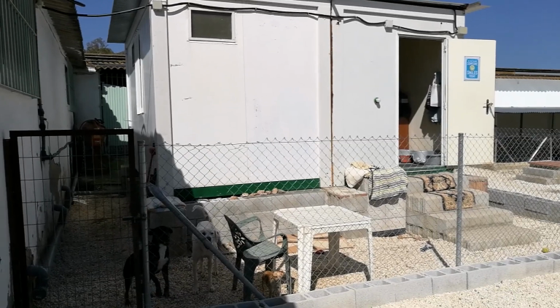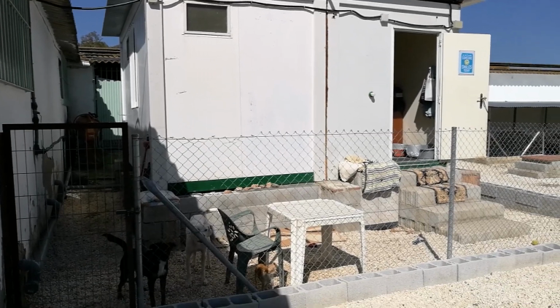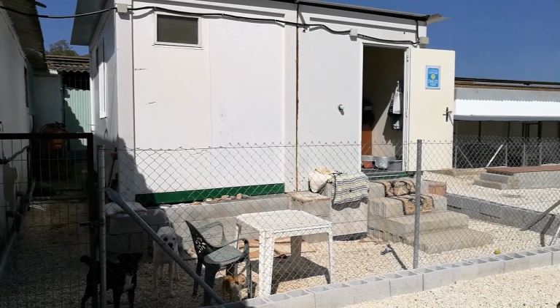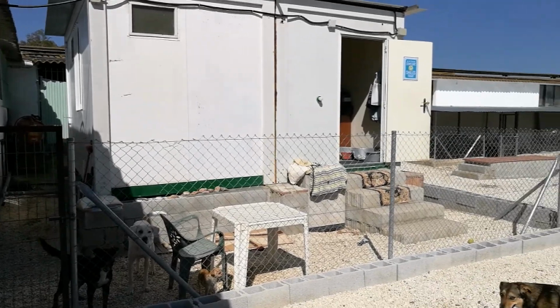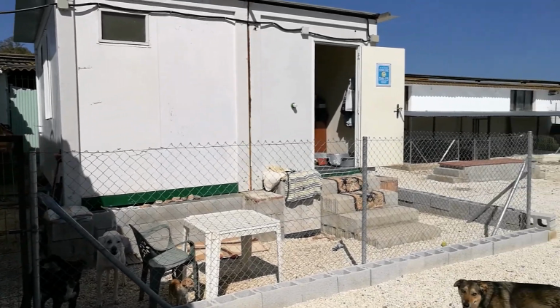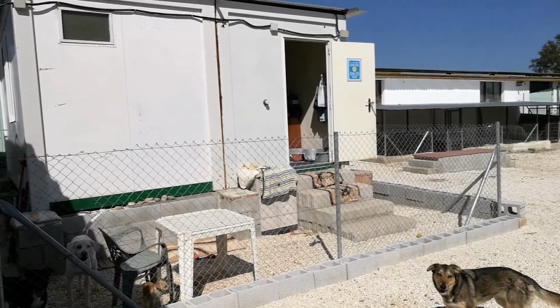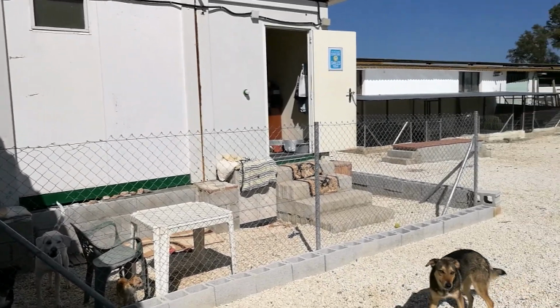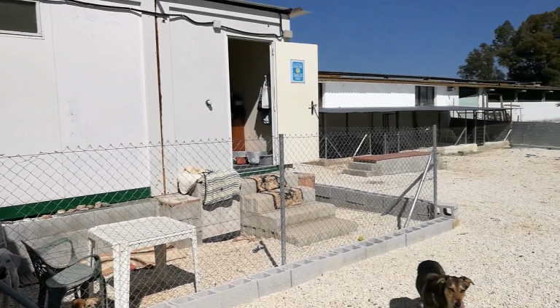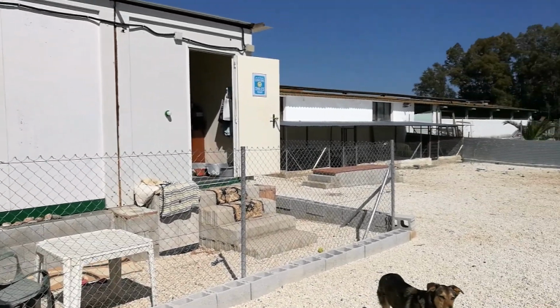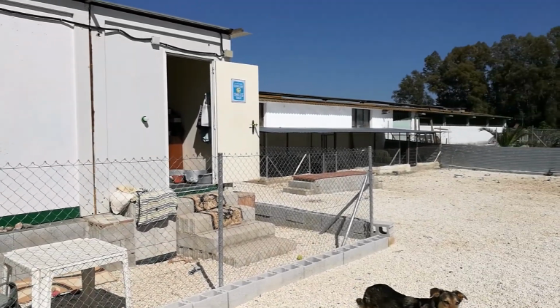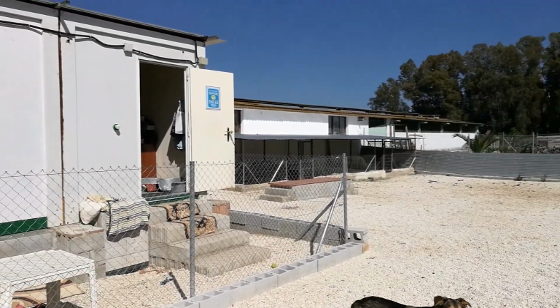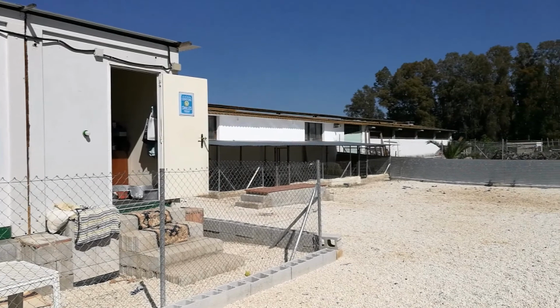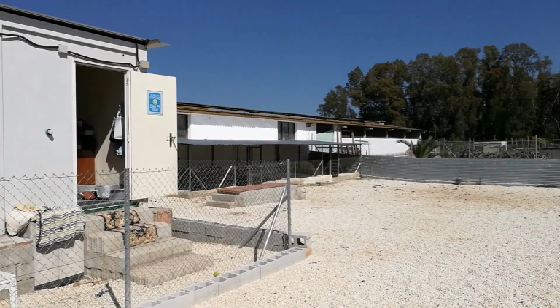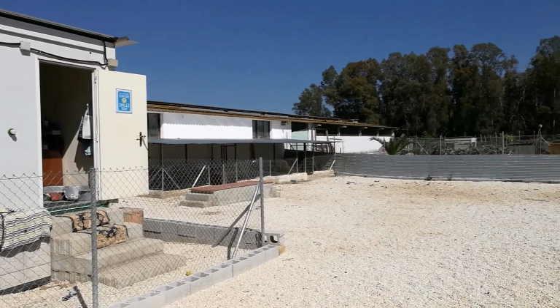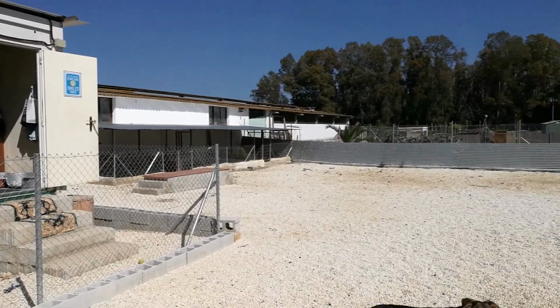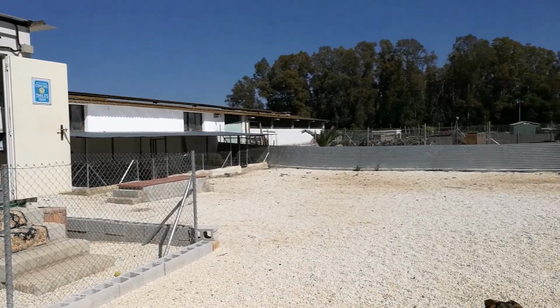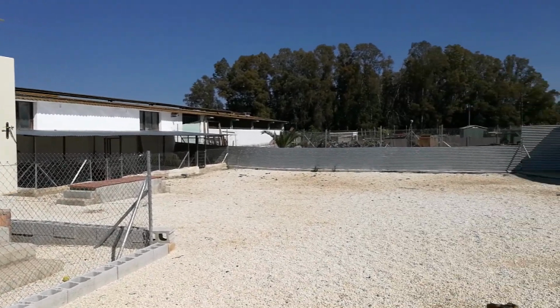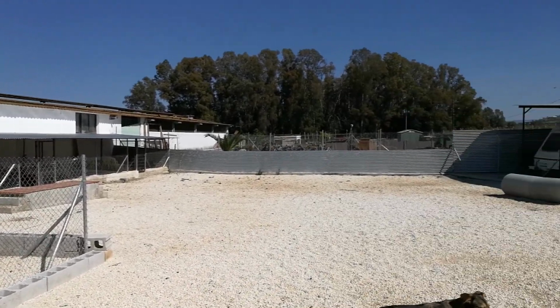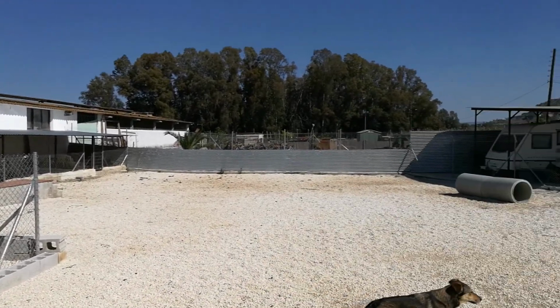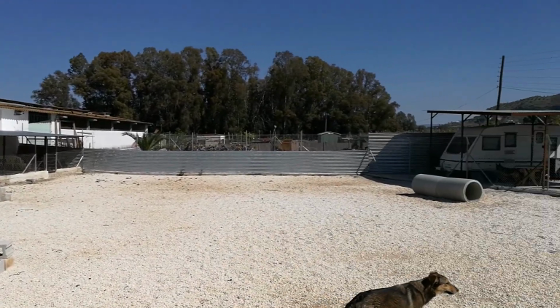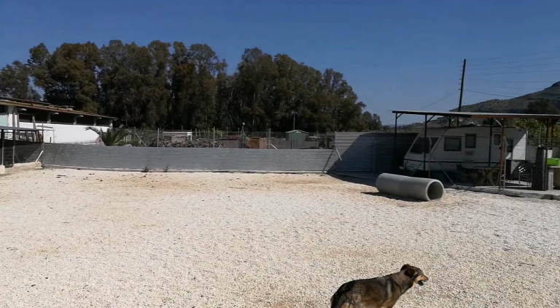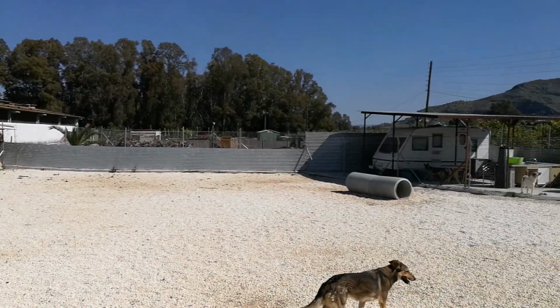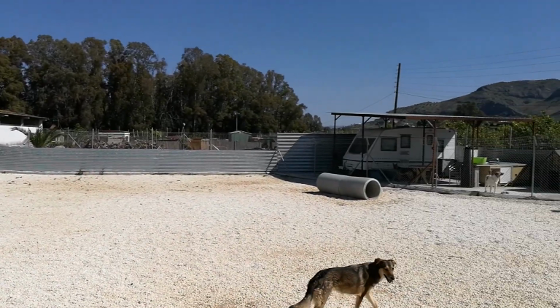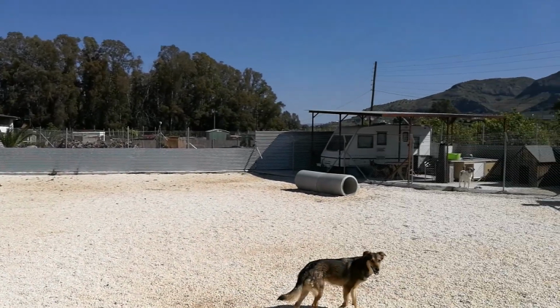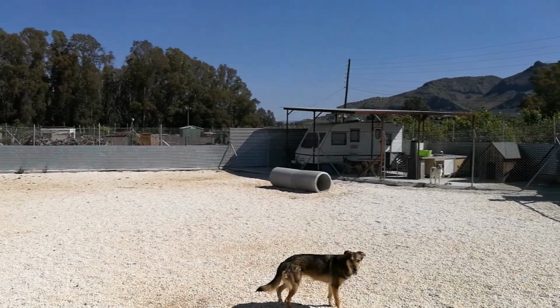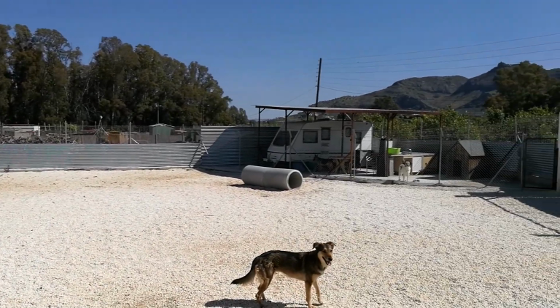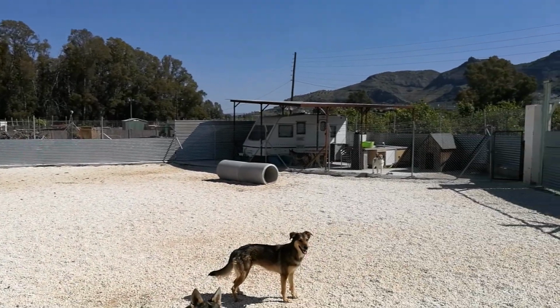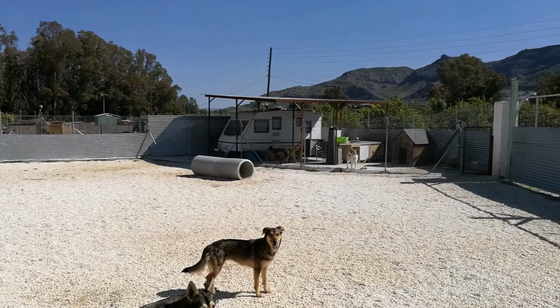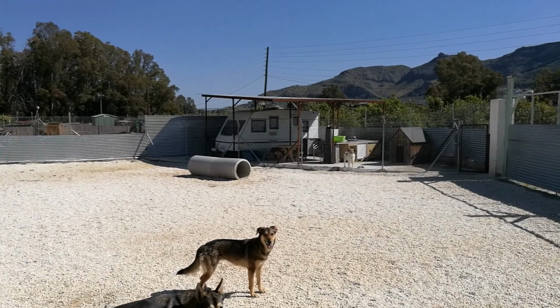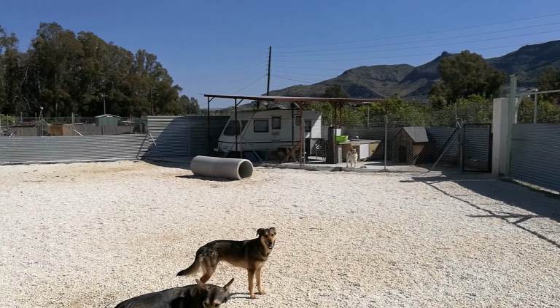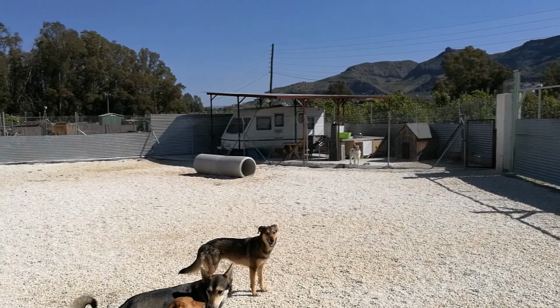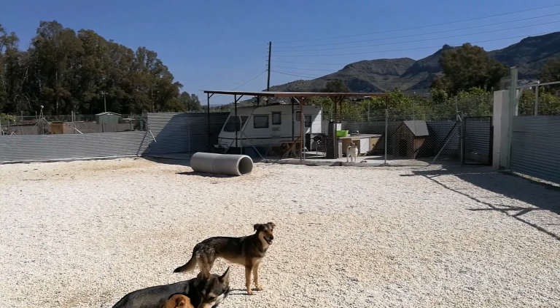This is the cabin for our volunteers from abroad. Our 24/7 volunteer lives in the caravan.